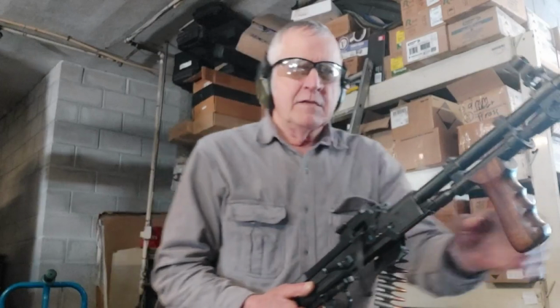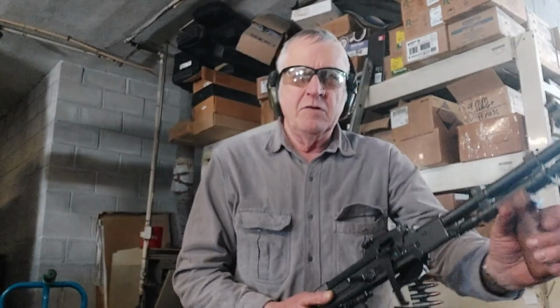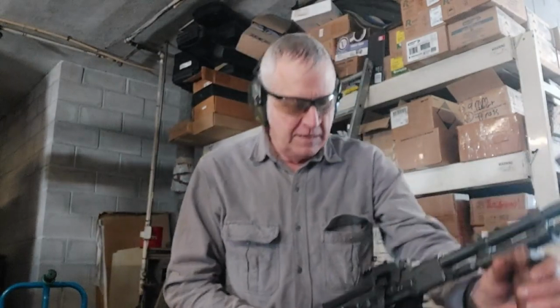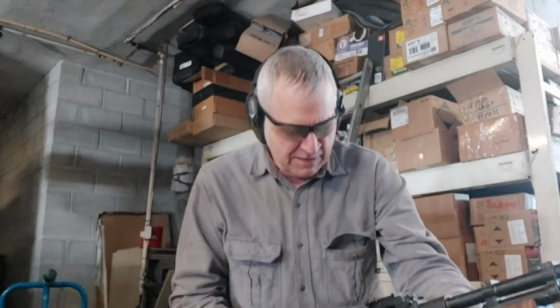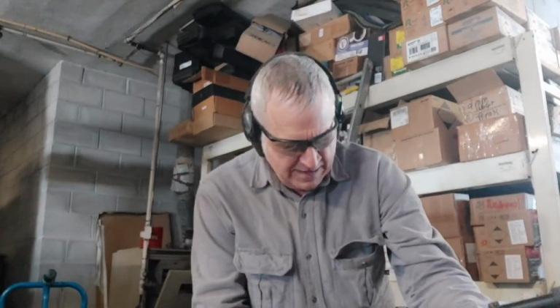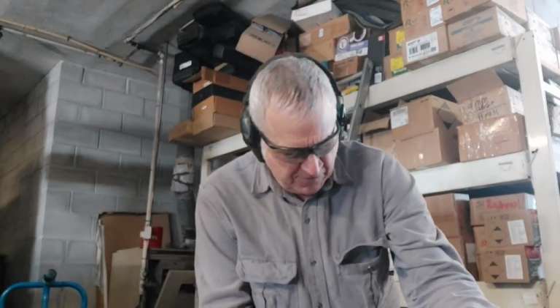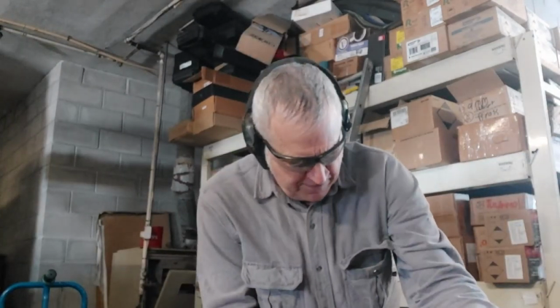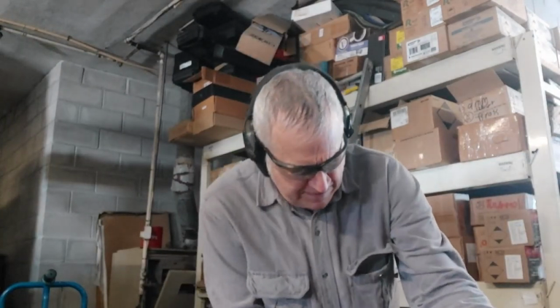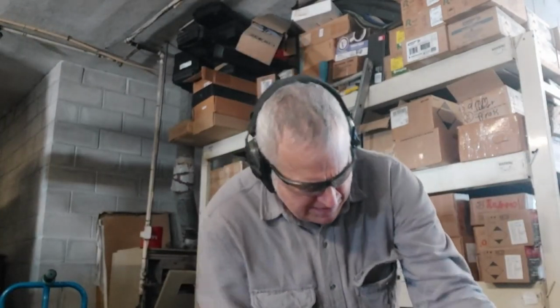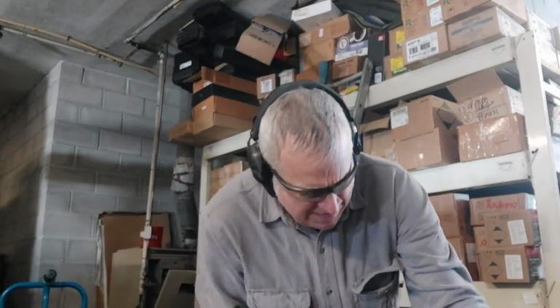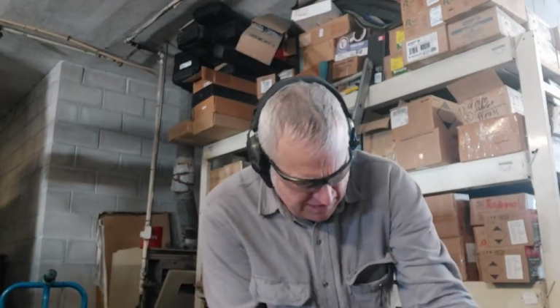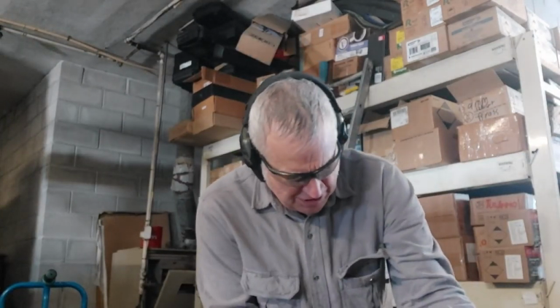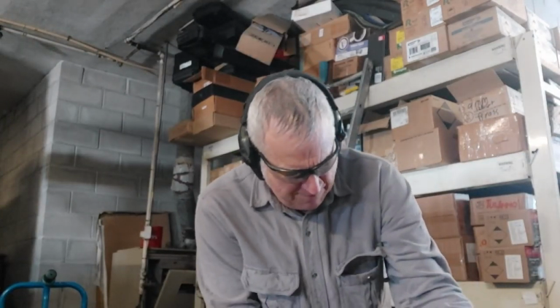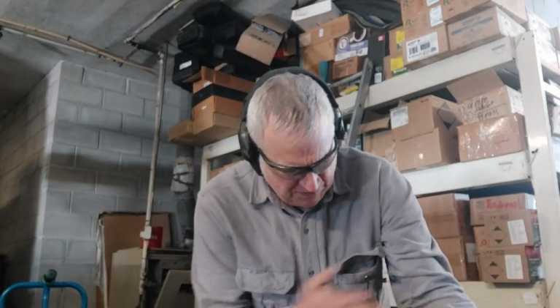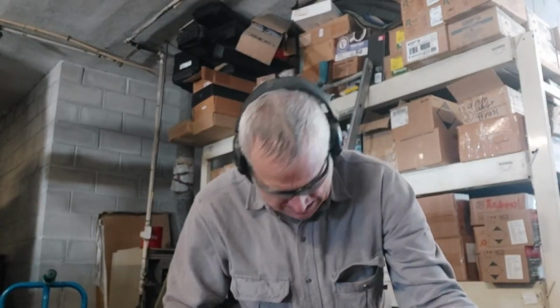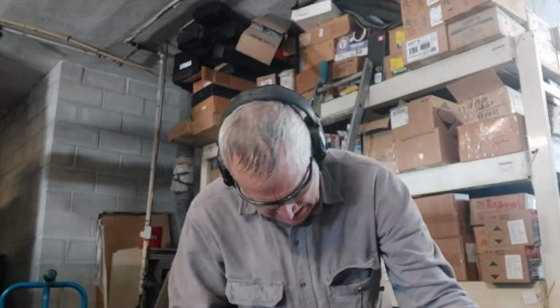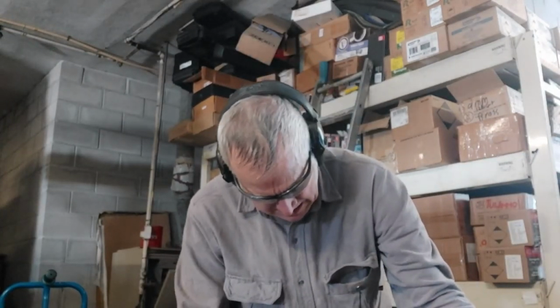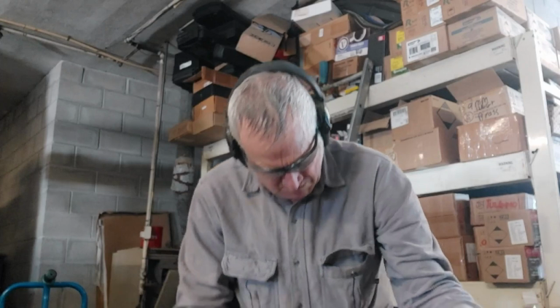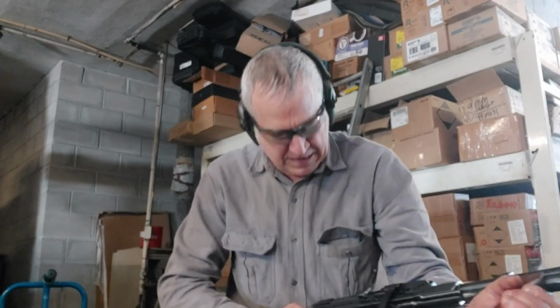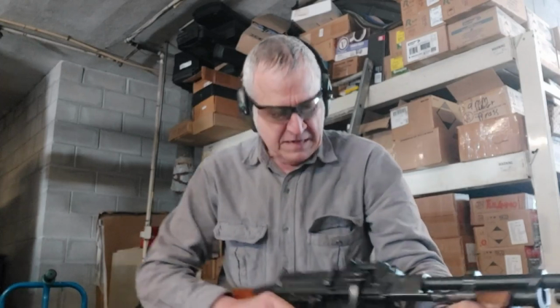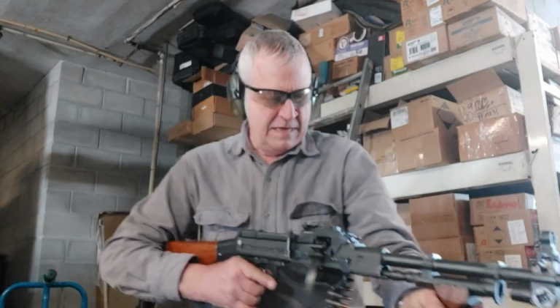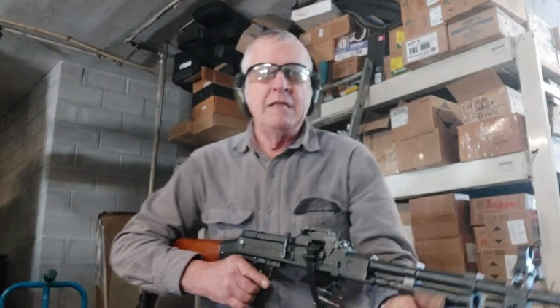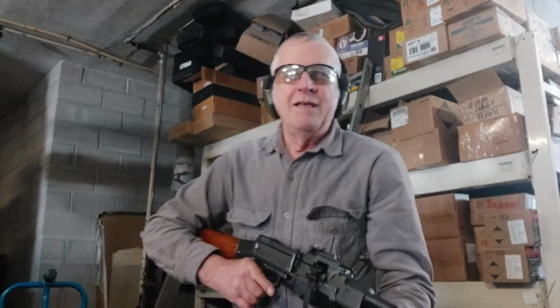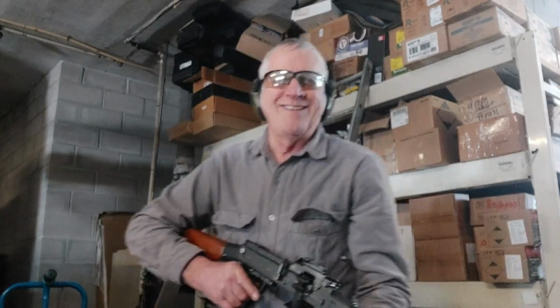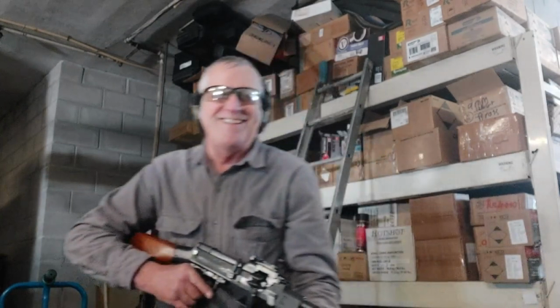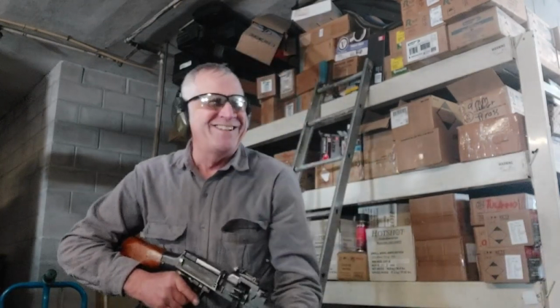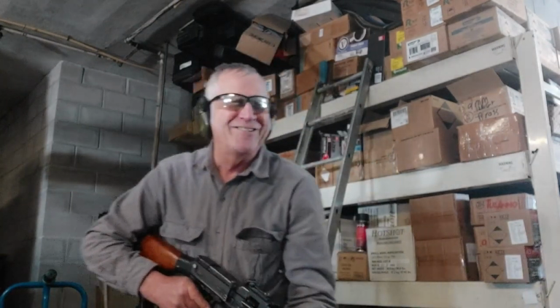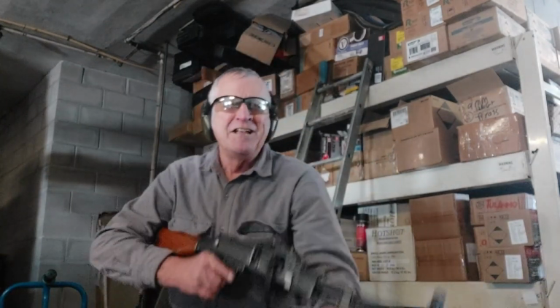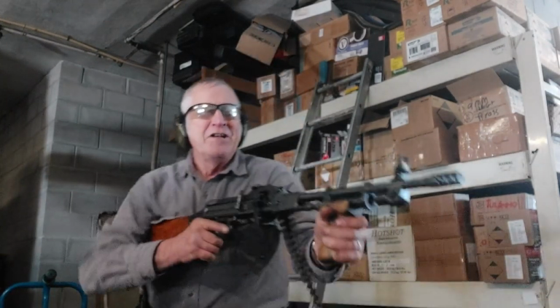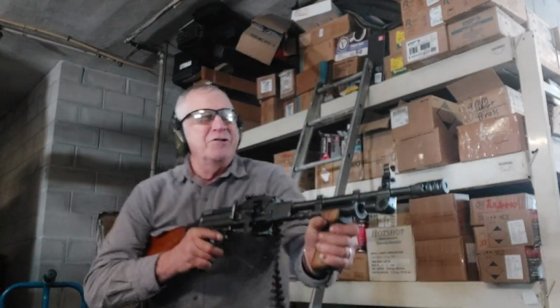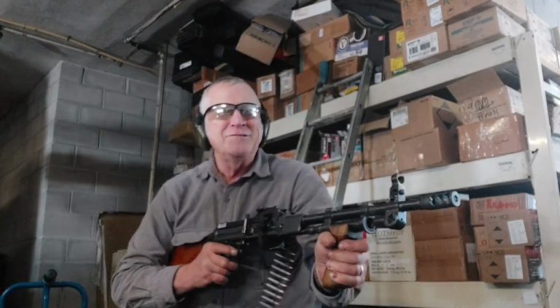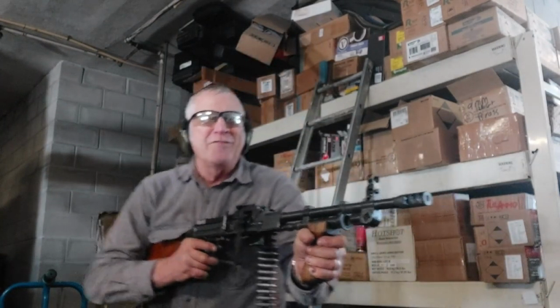It's a little bit of a handful here in the shop, but here goes nothing.